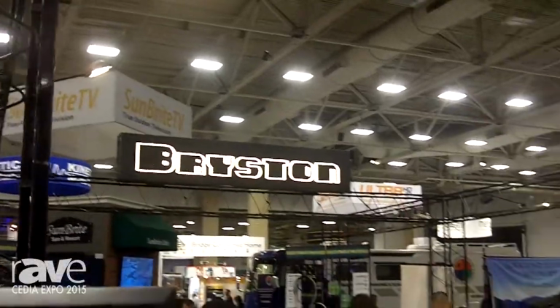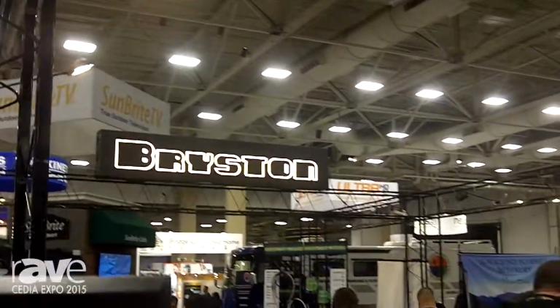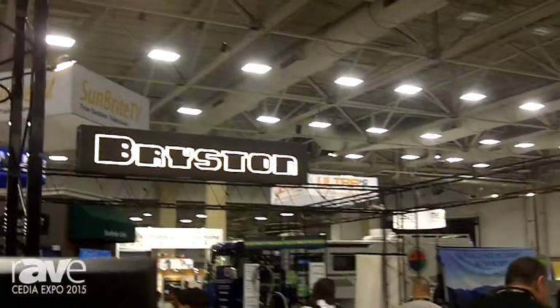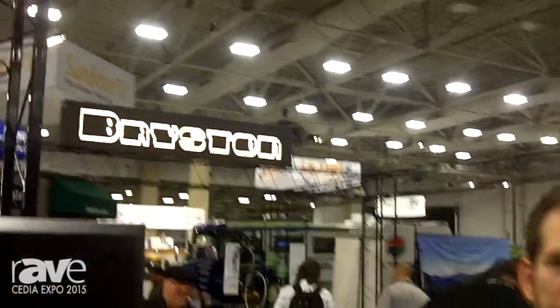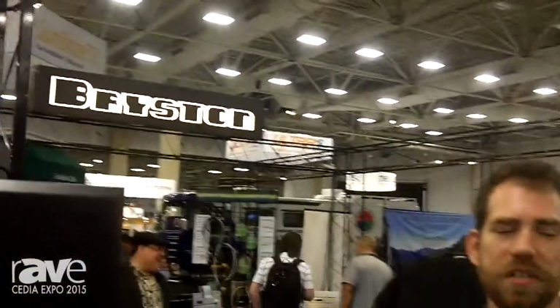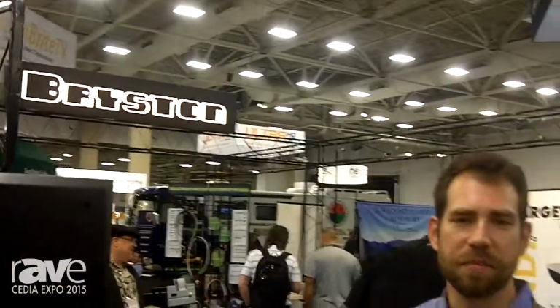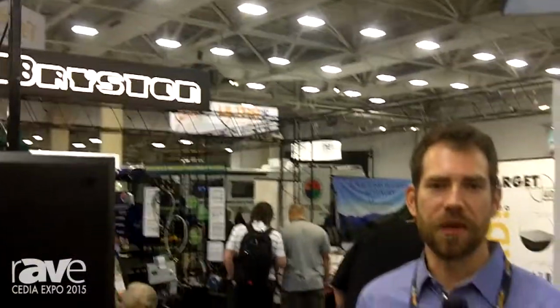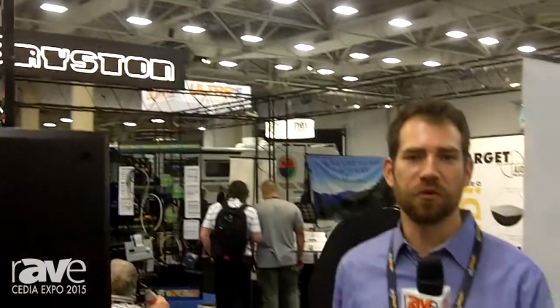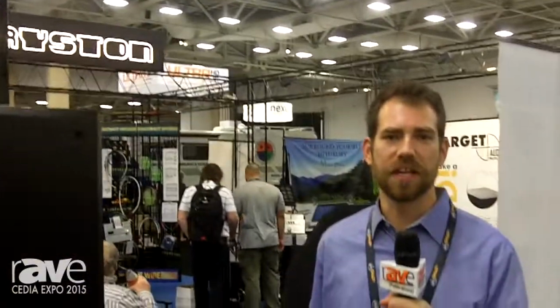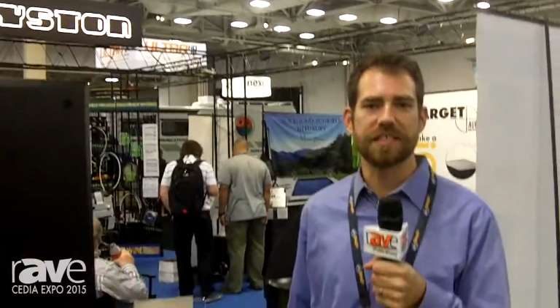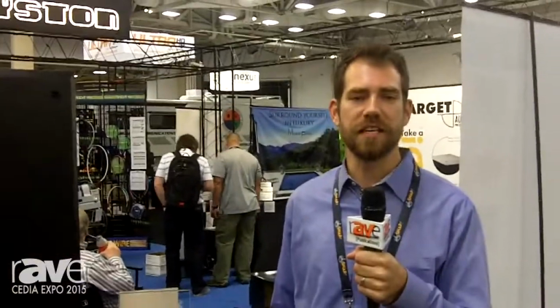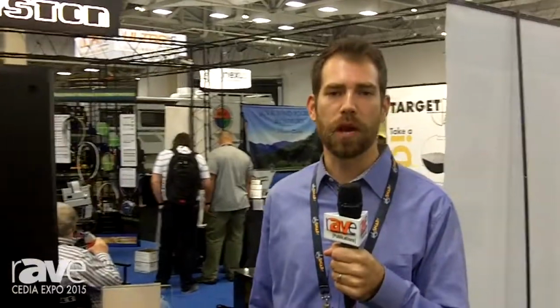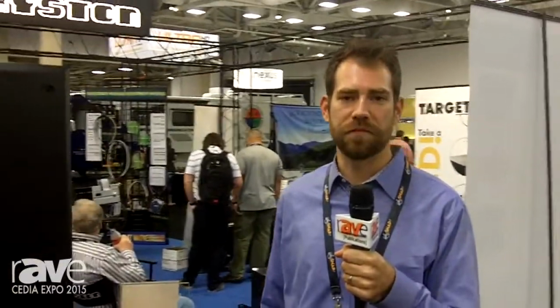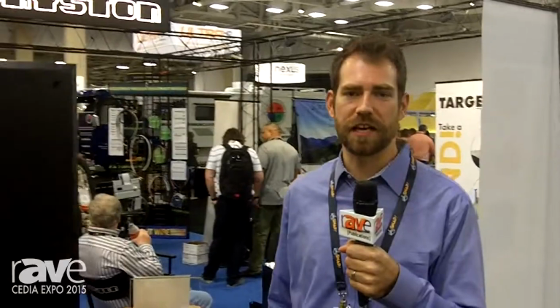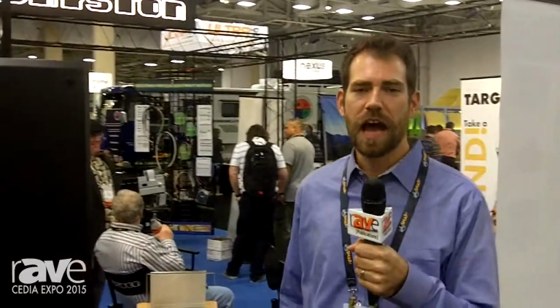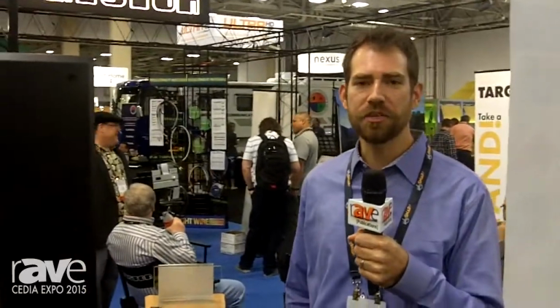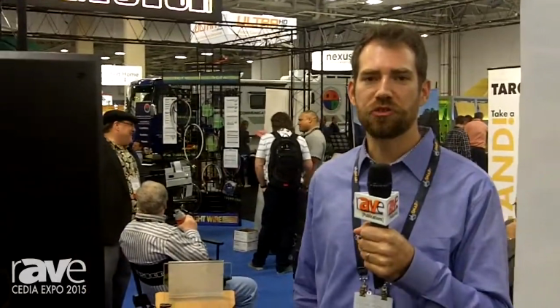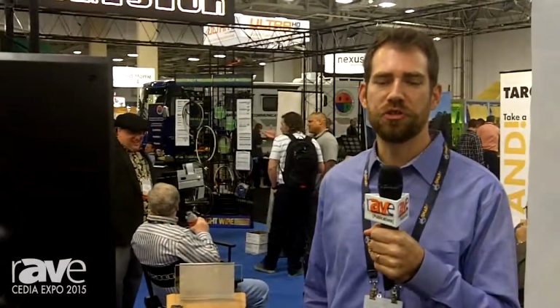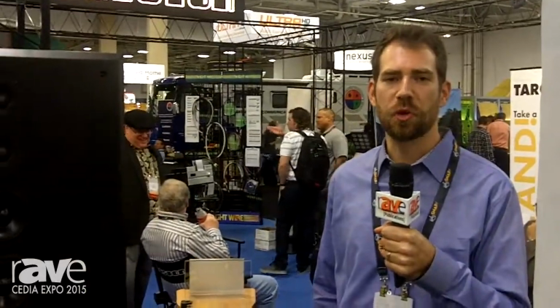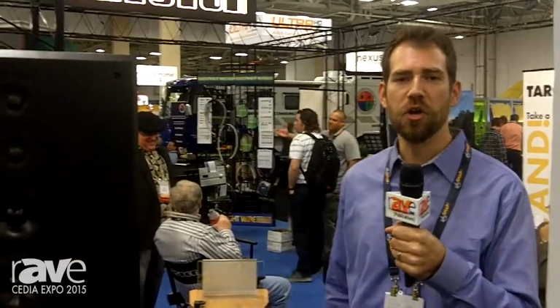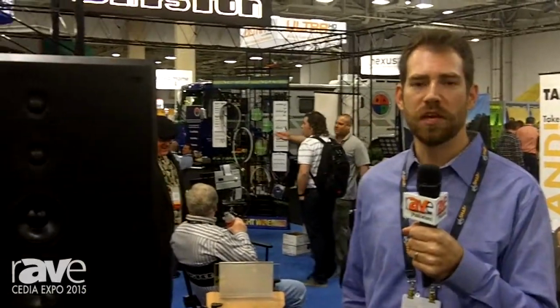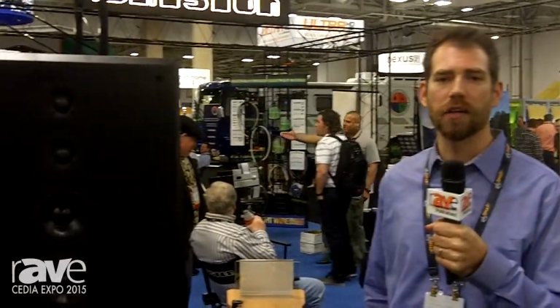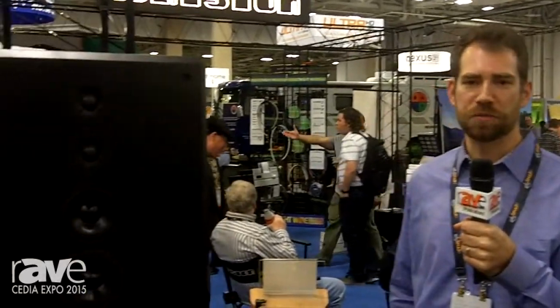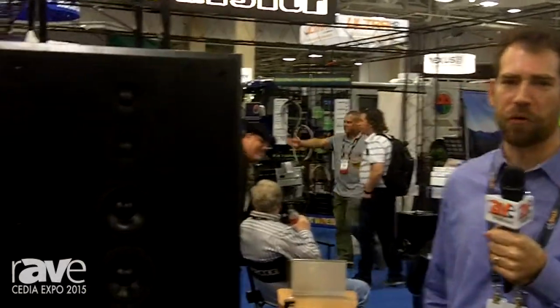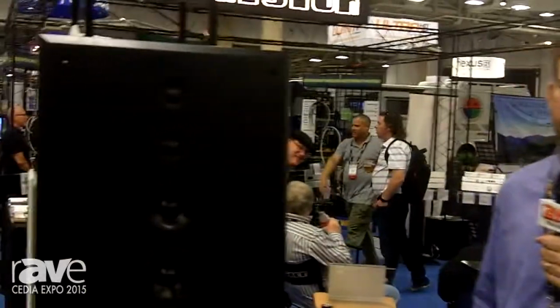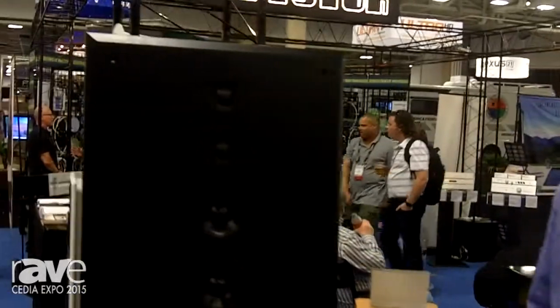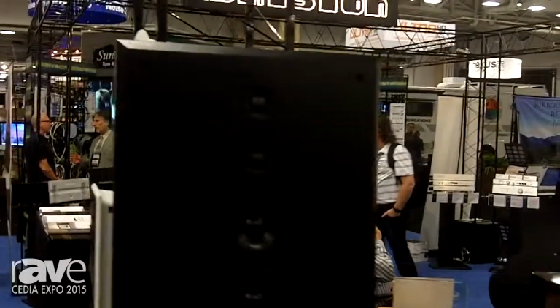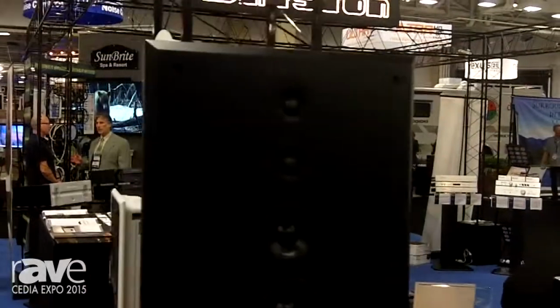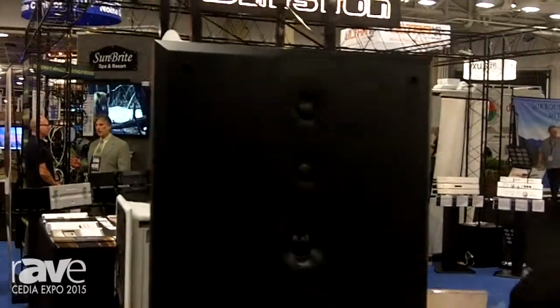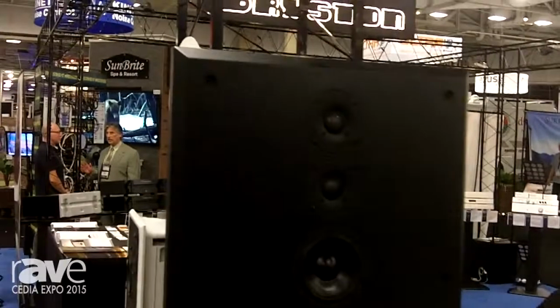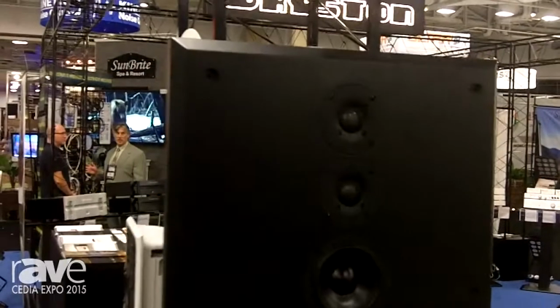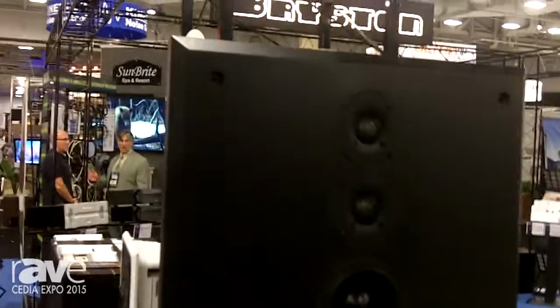I'm Gary Dayton with Bryston Limited. Thank you for joining us at CEDIA 2015. I'm here to introduce you to our newest N-Wall loudspeaker product, the Model T Cinema N-Wall.